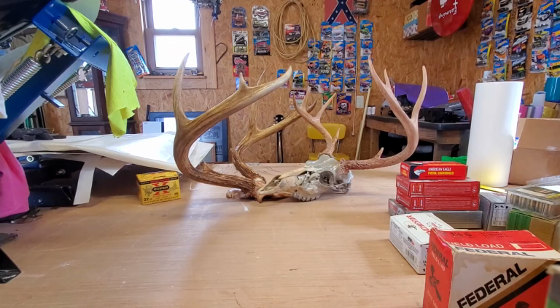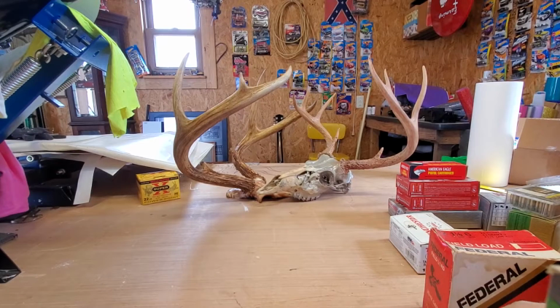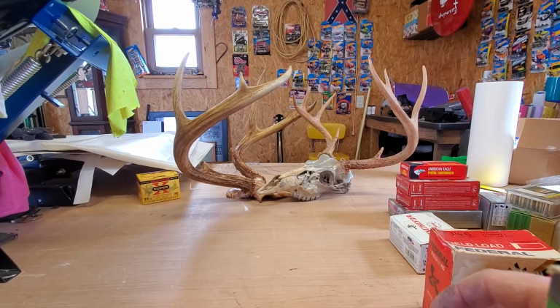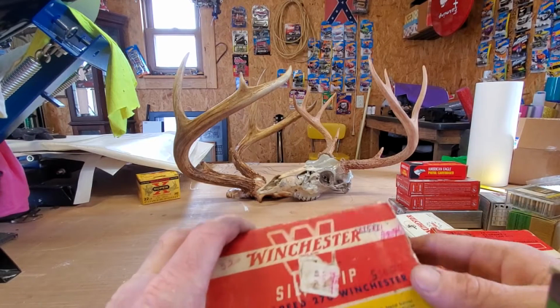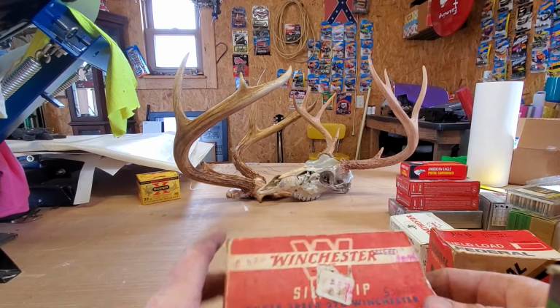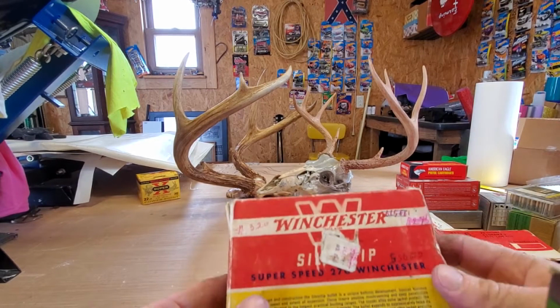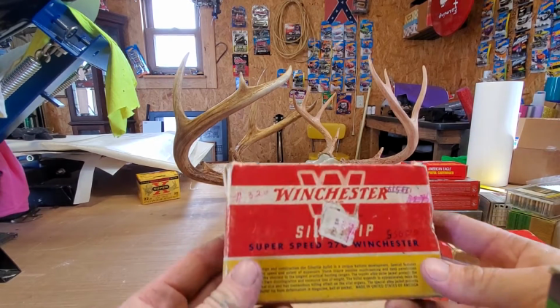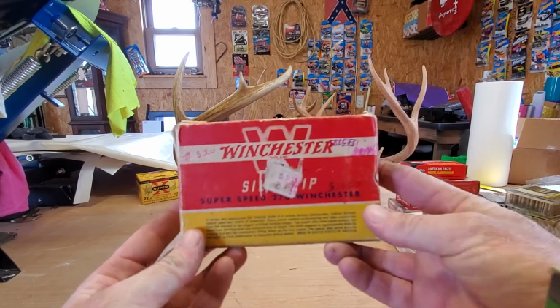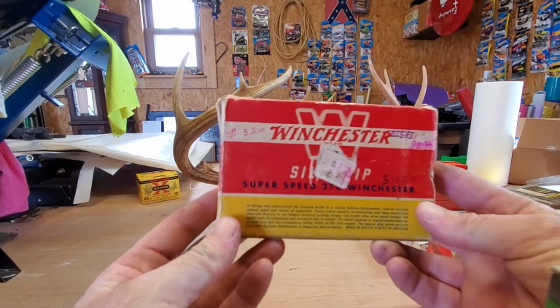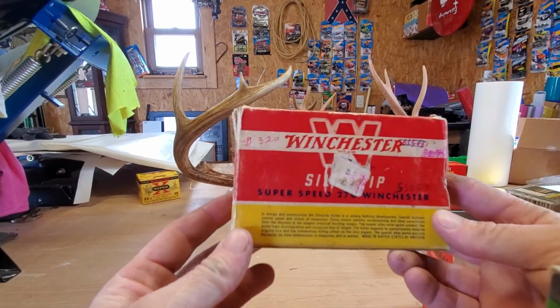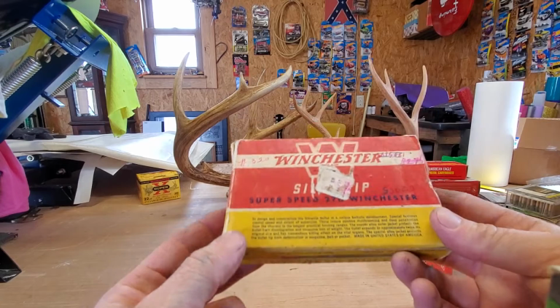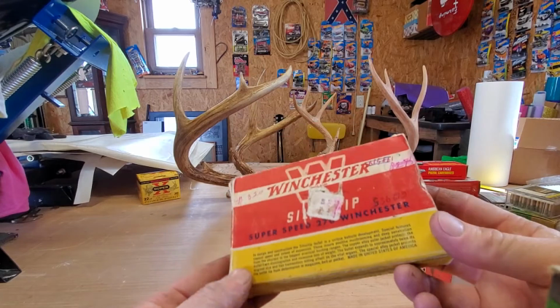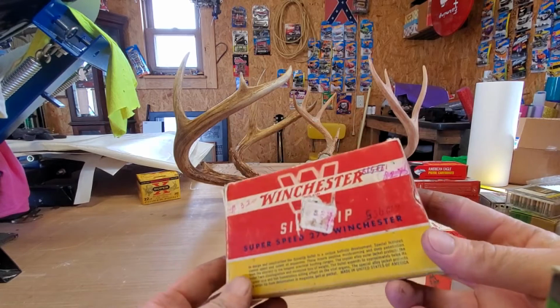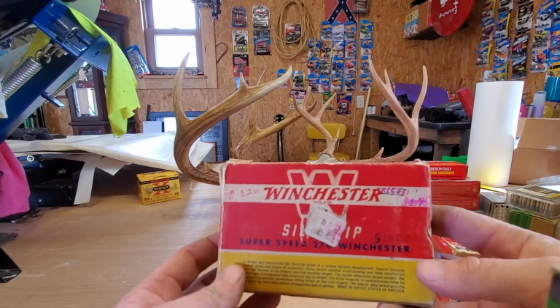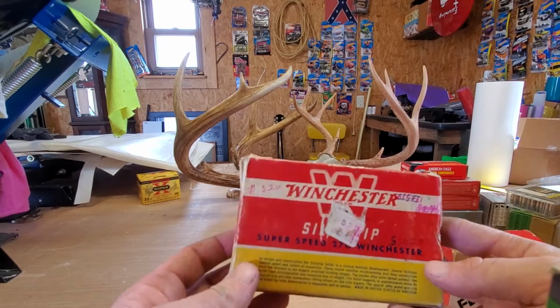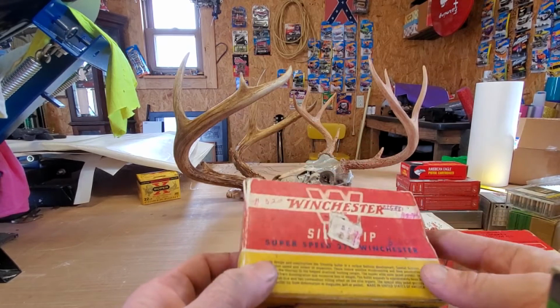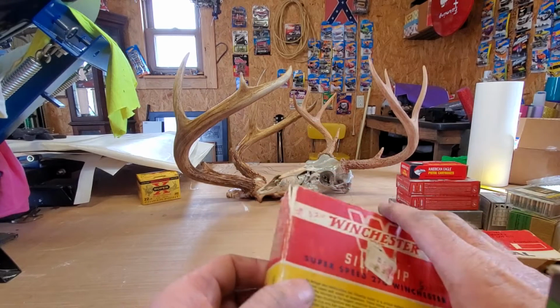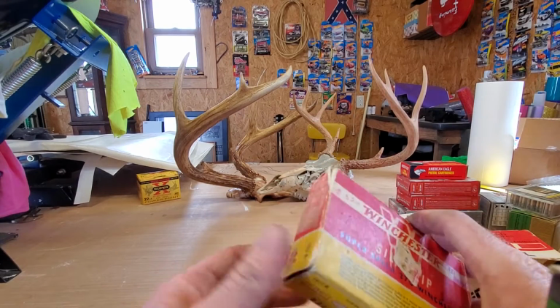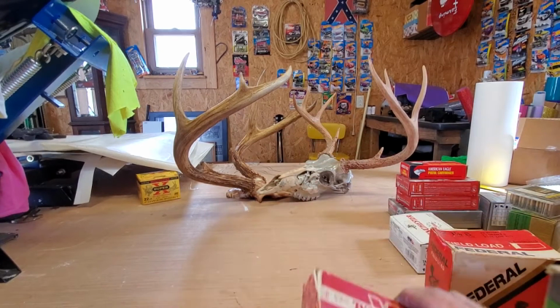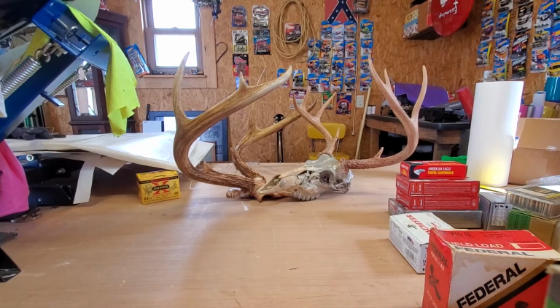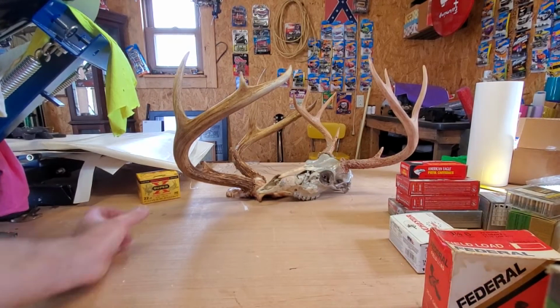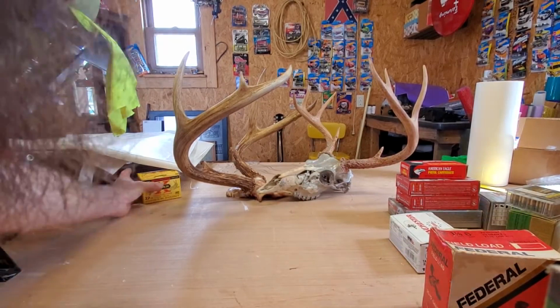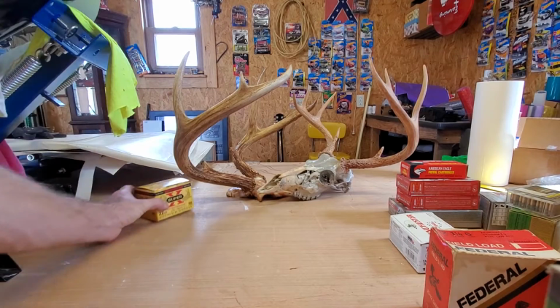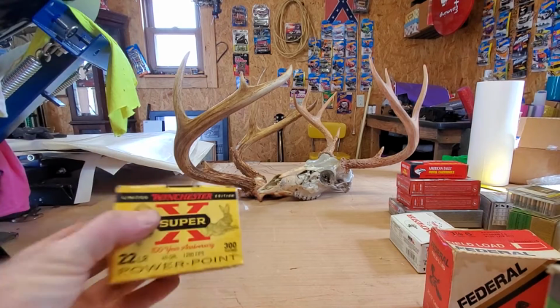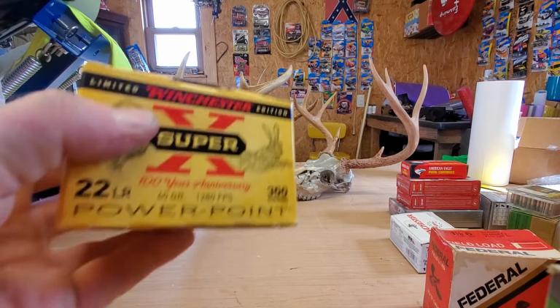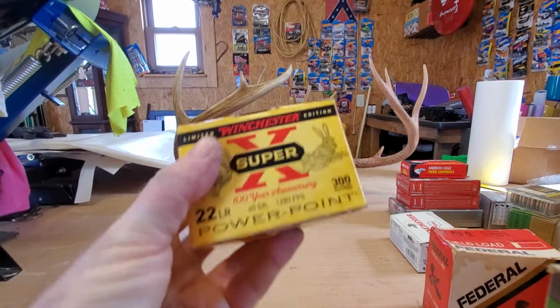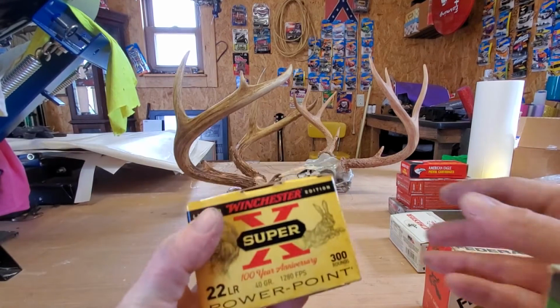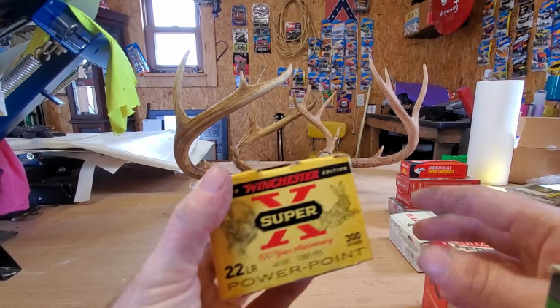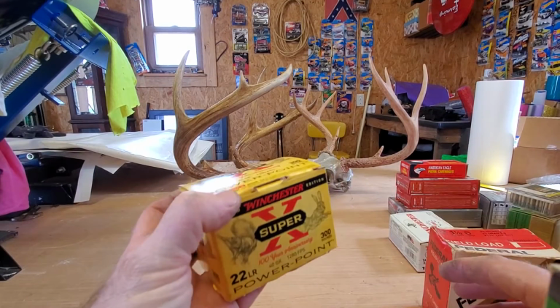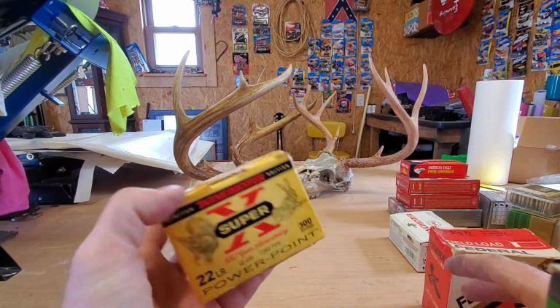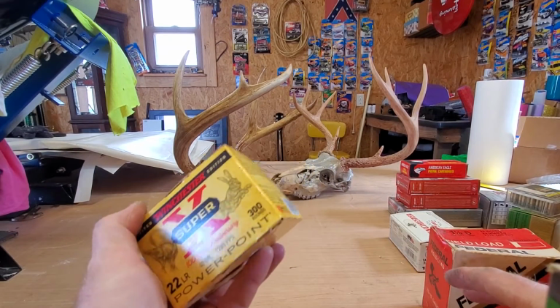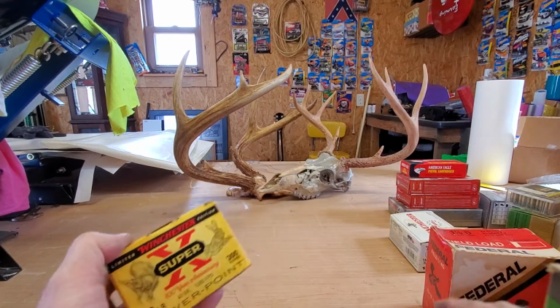How's everybody doing today? I'm going to try to do a quick video before we had to go back to work. Y'all seem to like my bullet video on these pretty well, so I'm going to try to do another one.